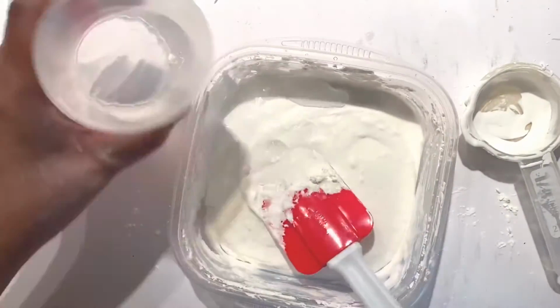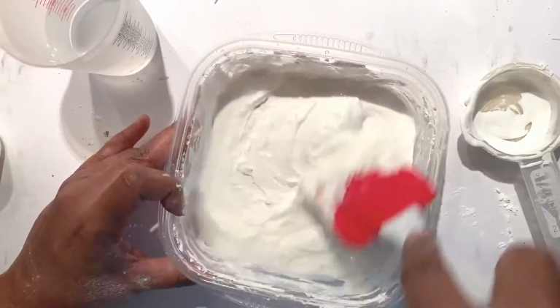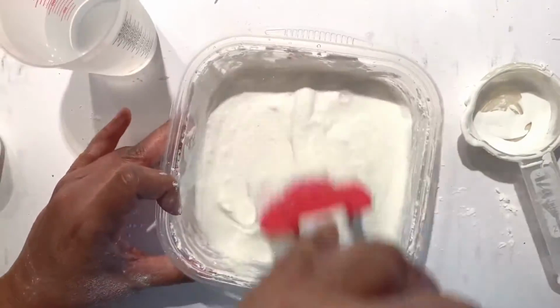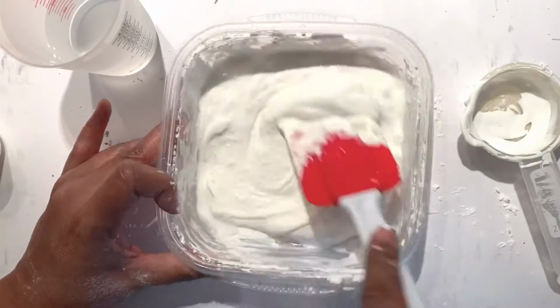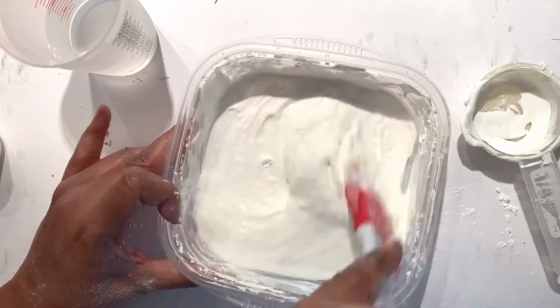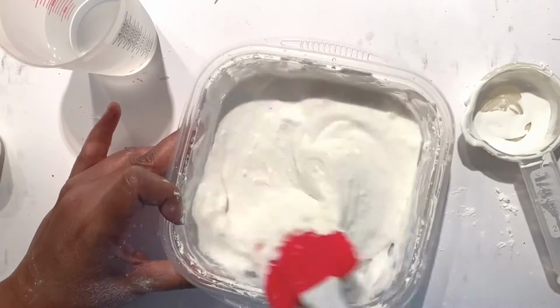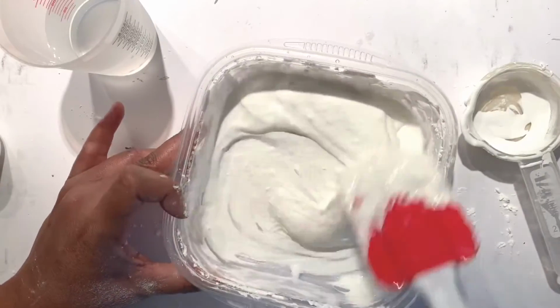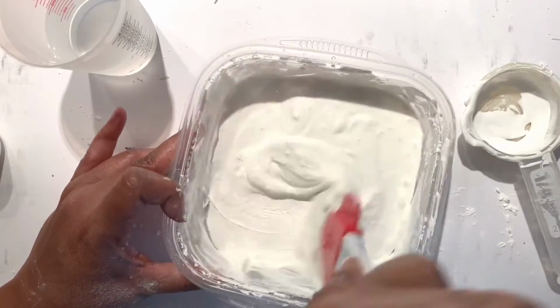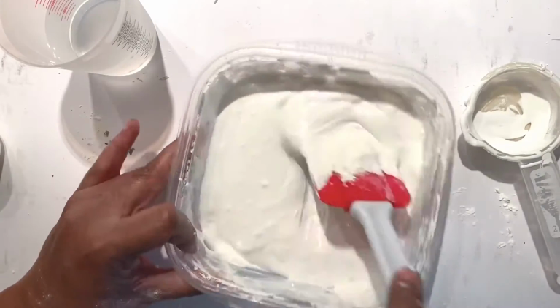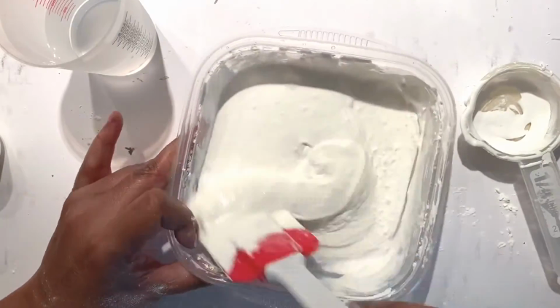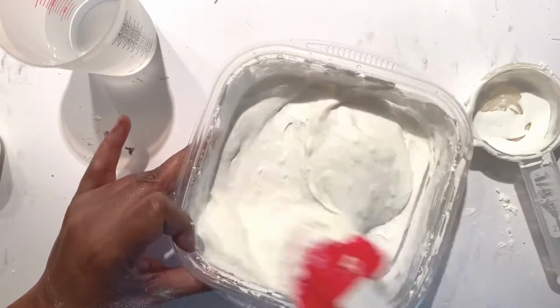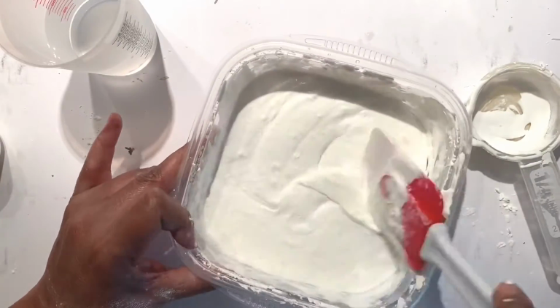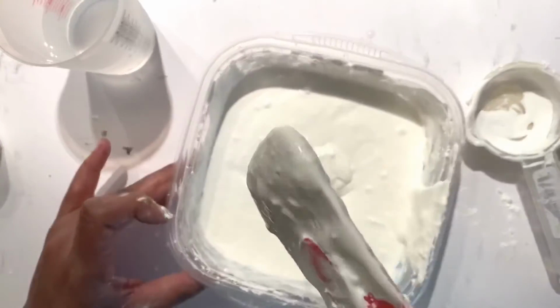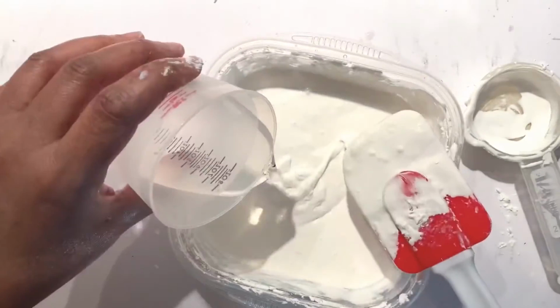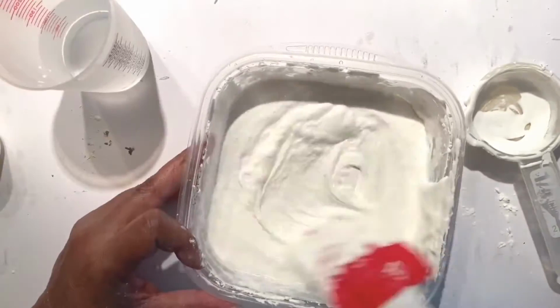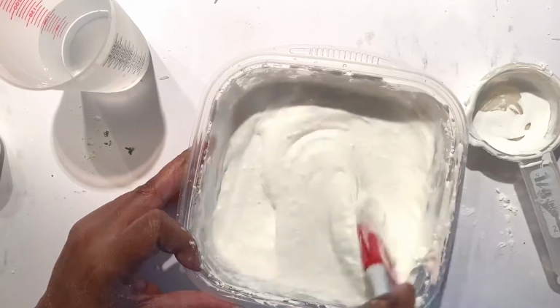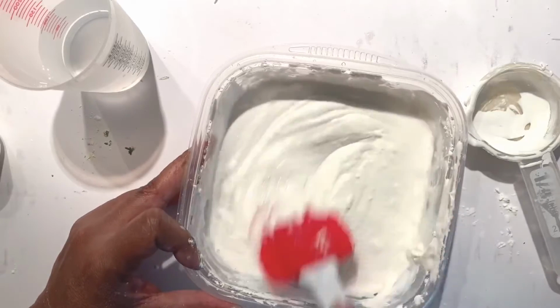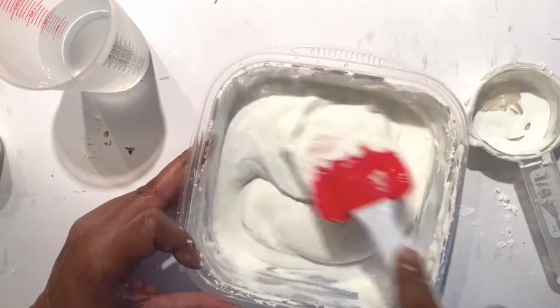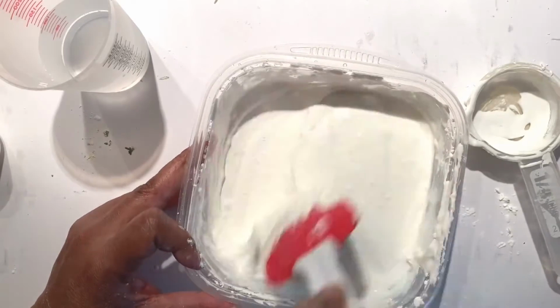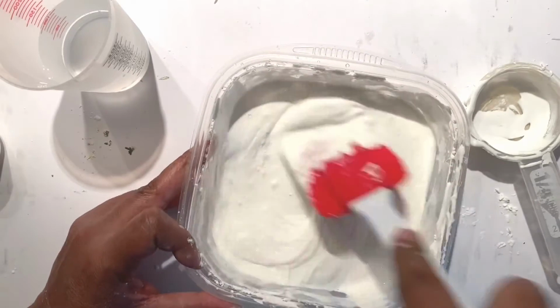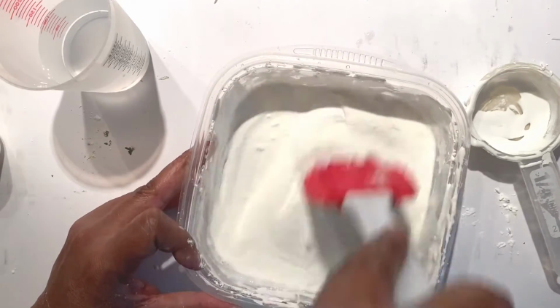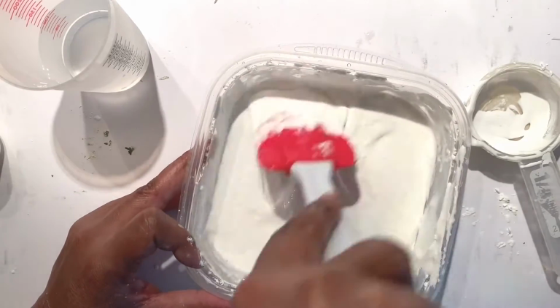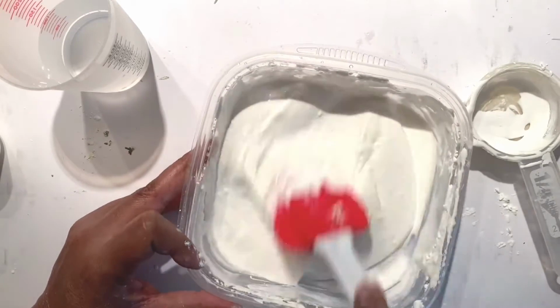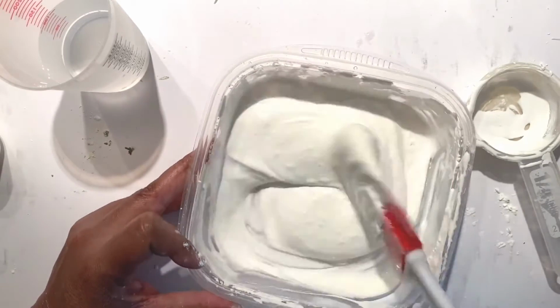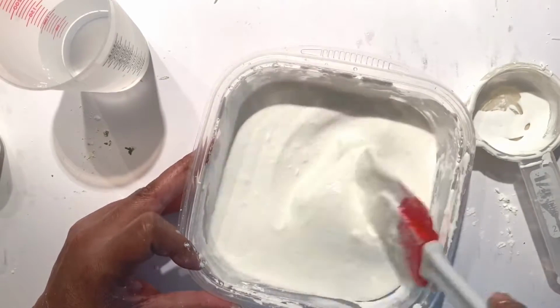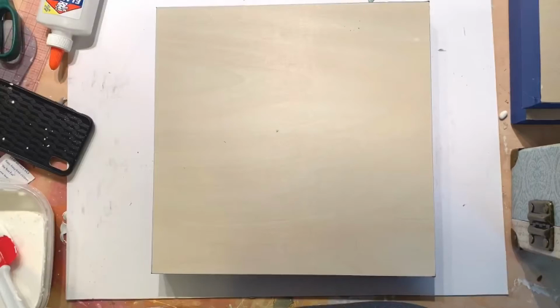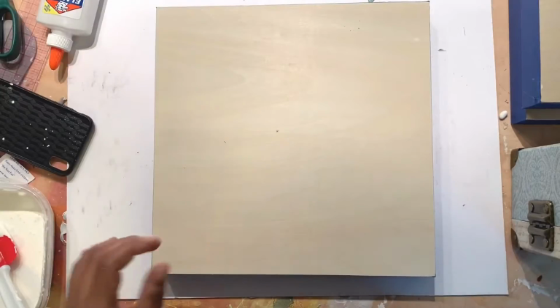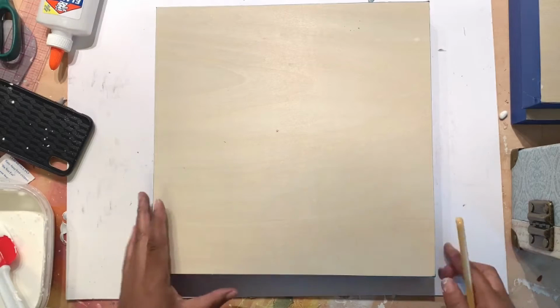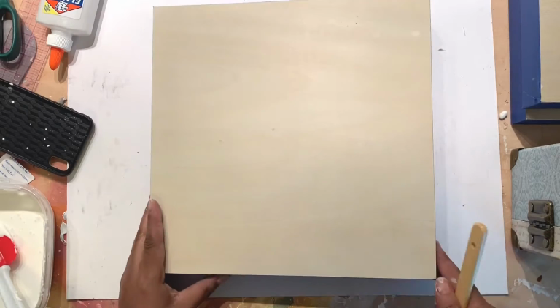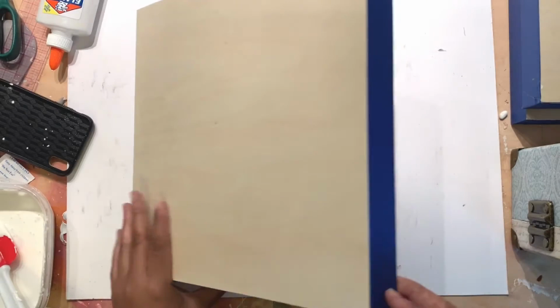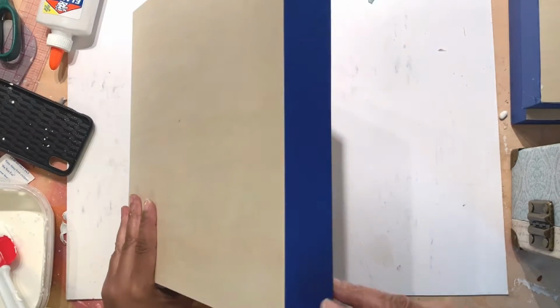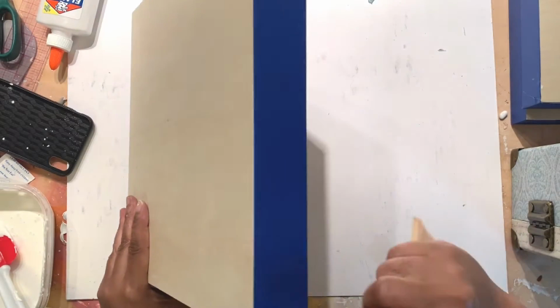I ended up adding a little bit more water, just a little bit at a time, because you can always add more. You don't want it to be too runny — about the consistency of pudding is what we're looking for.